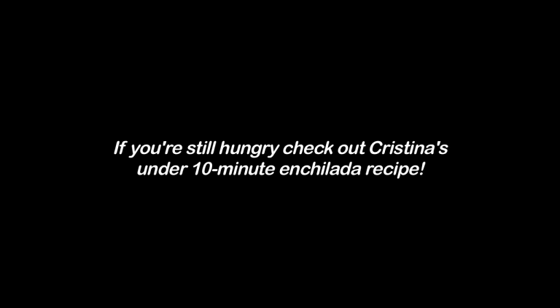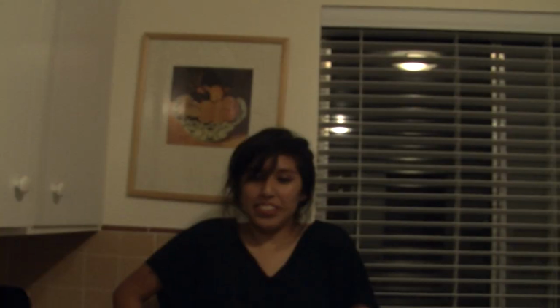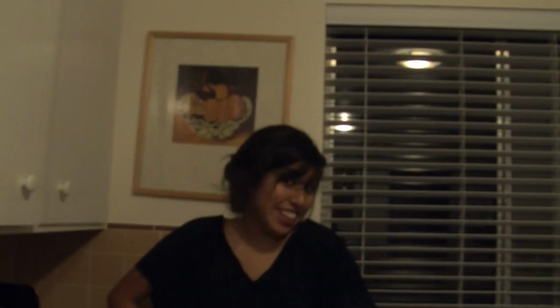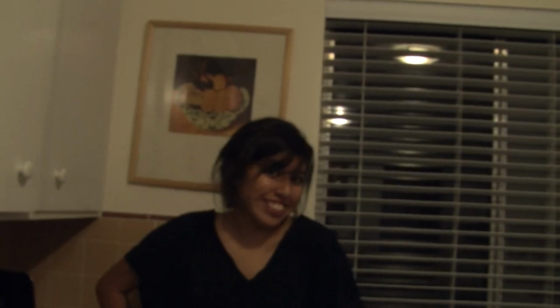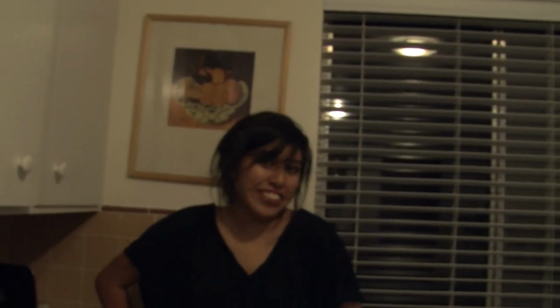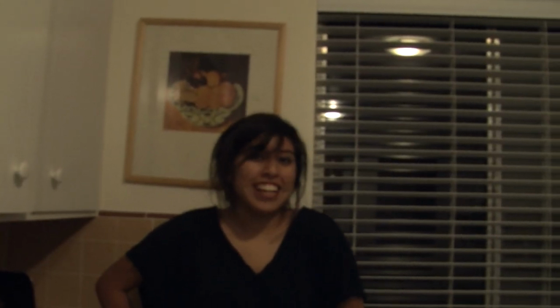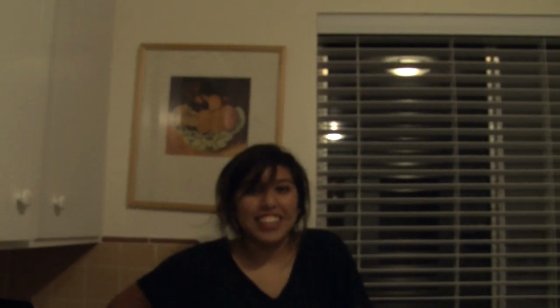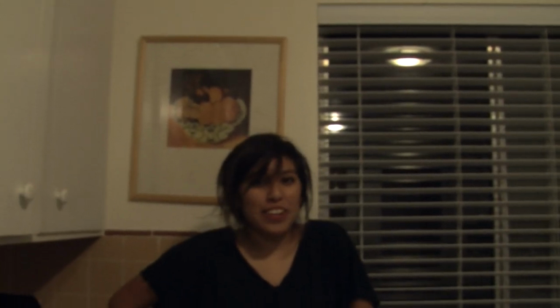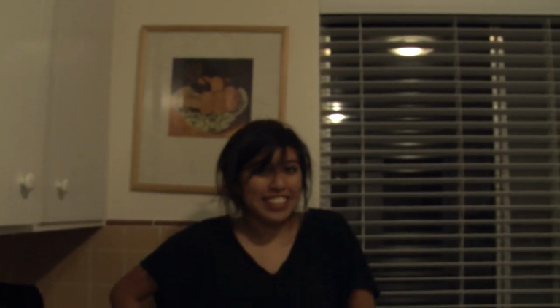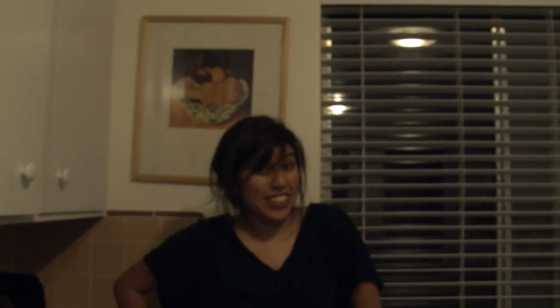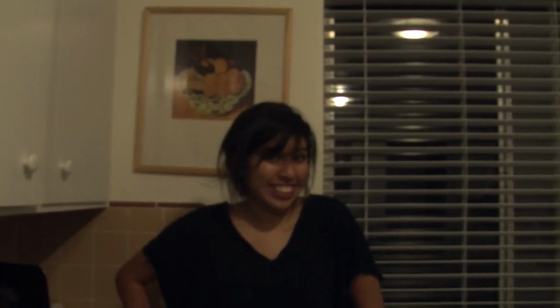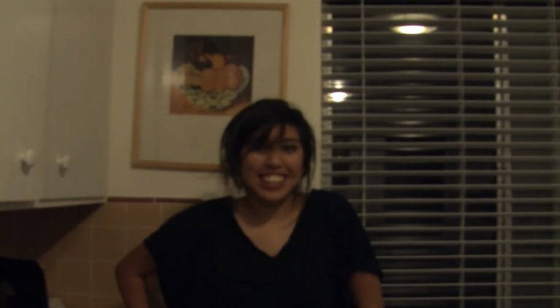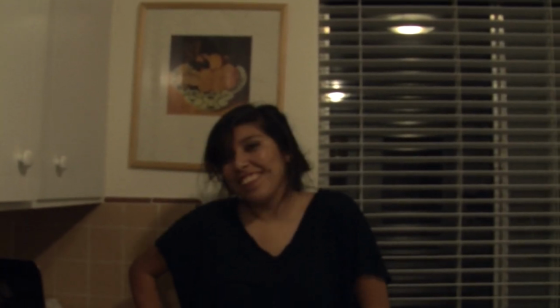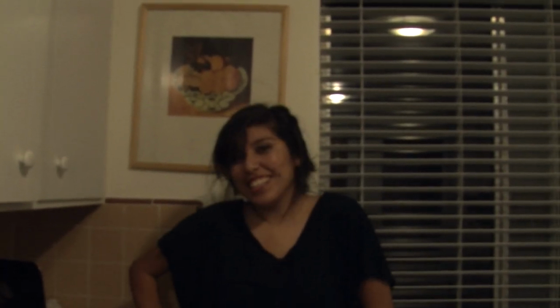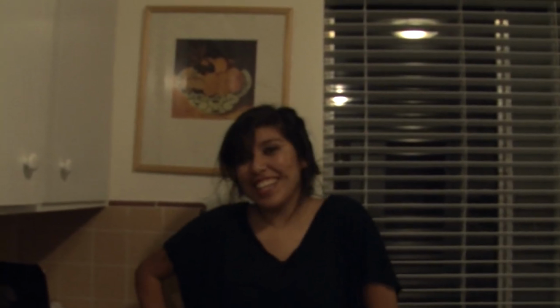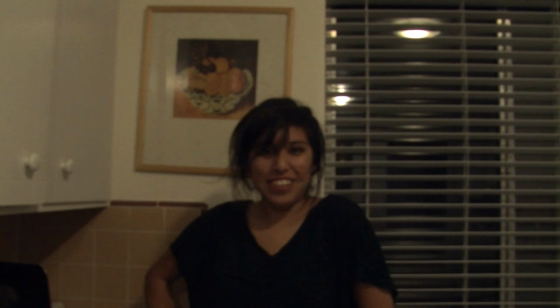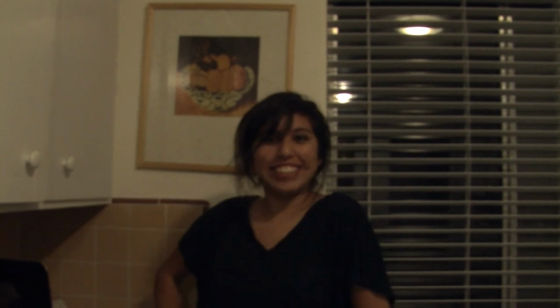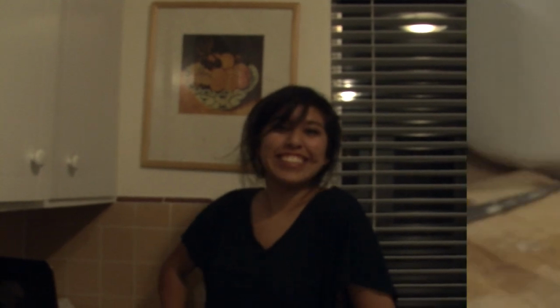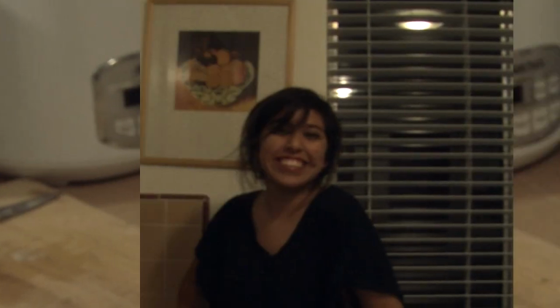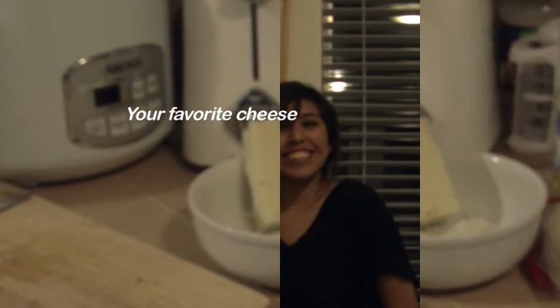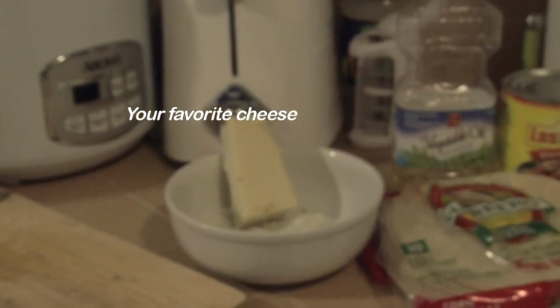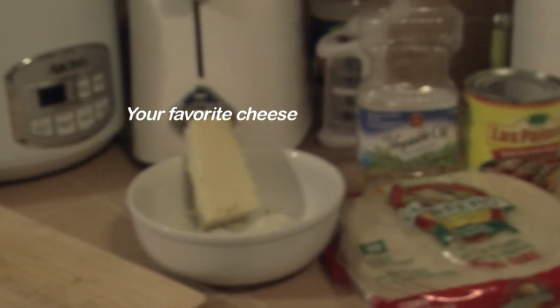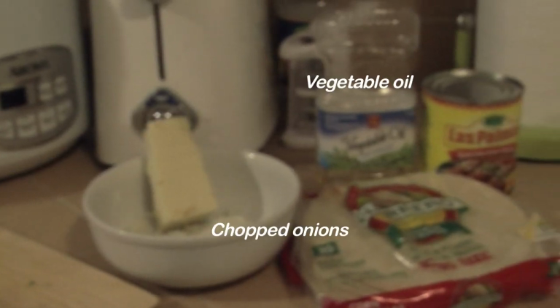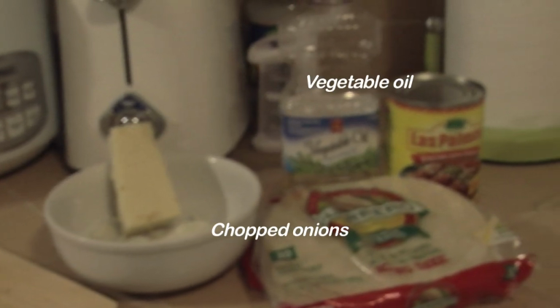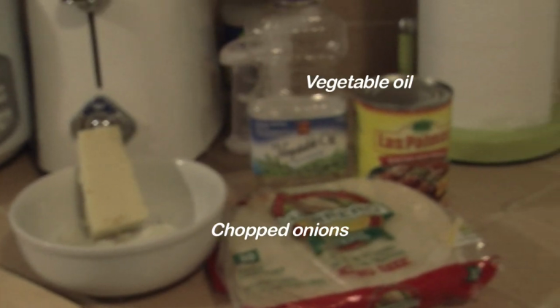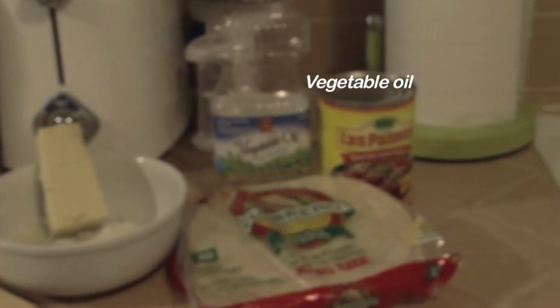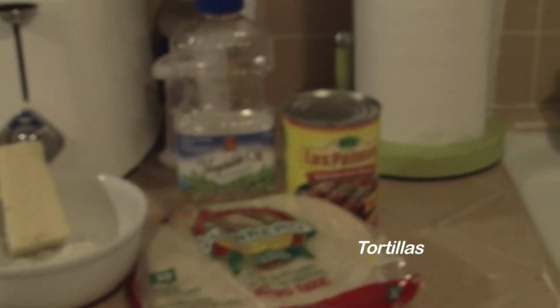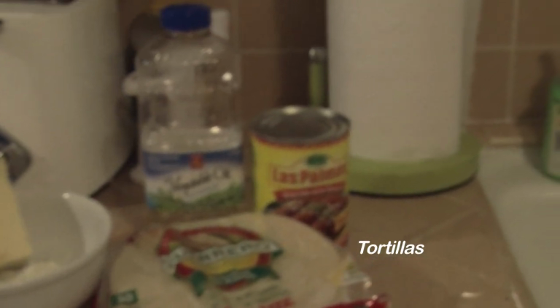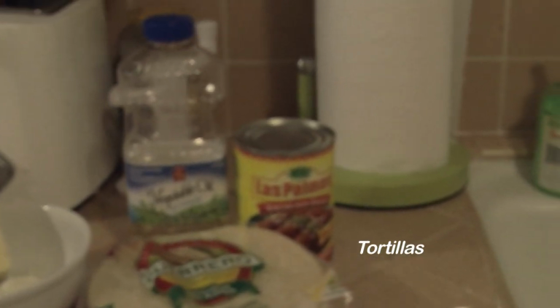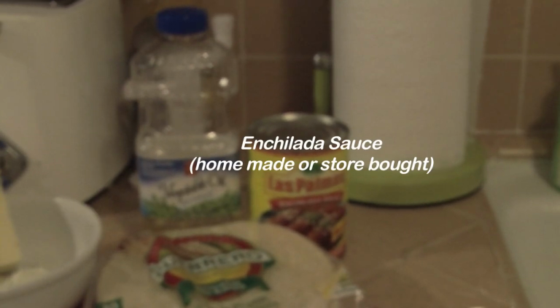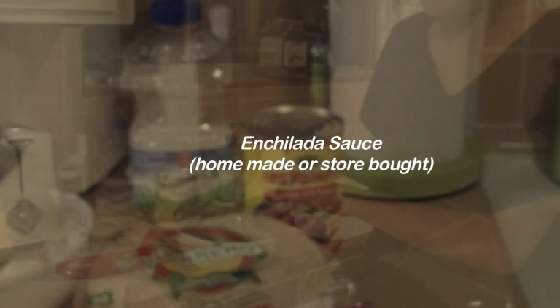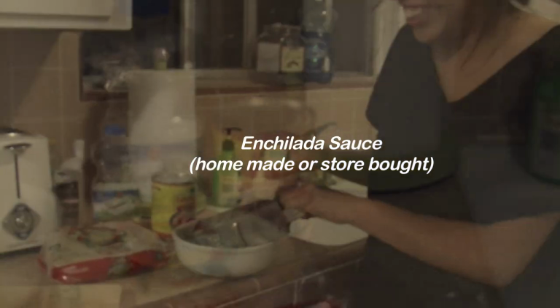So we all like Mexican food, so I'm going to teach you how to make enchiladas in less than 10 minutes. You're going to need your favorite cheese, chopped onions, vegetable oil, tortillas, and enchilada sauce.